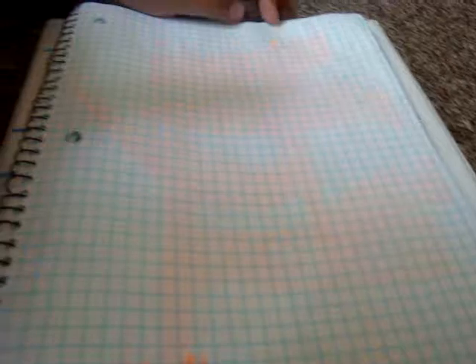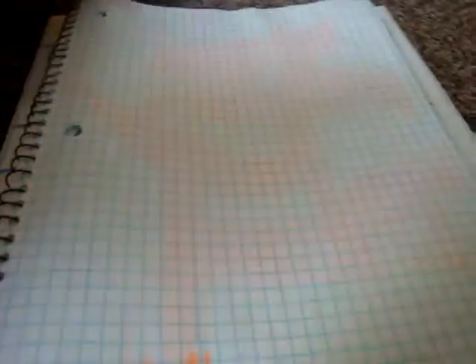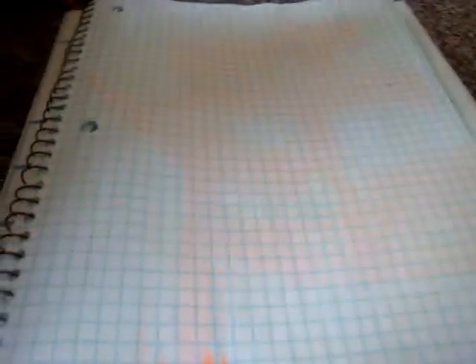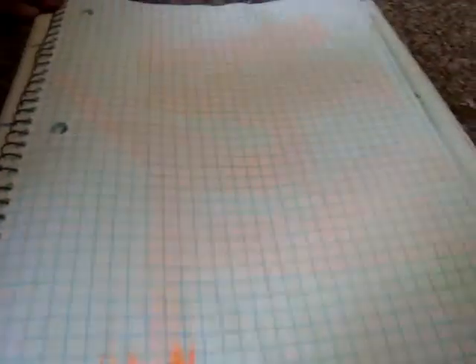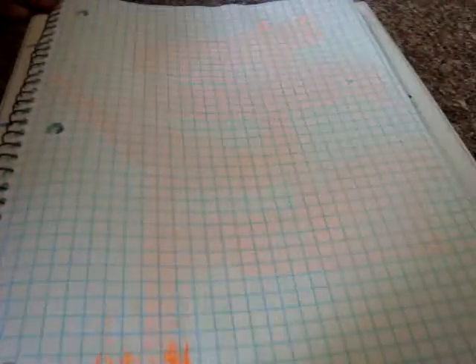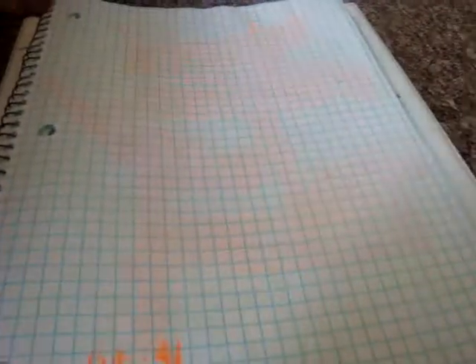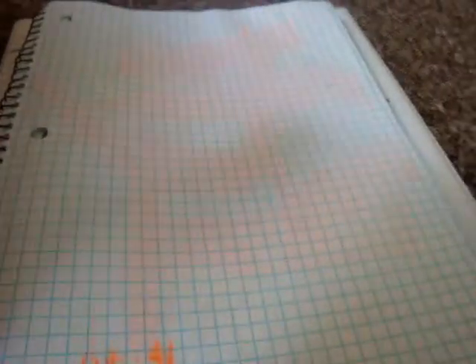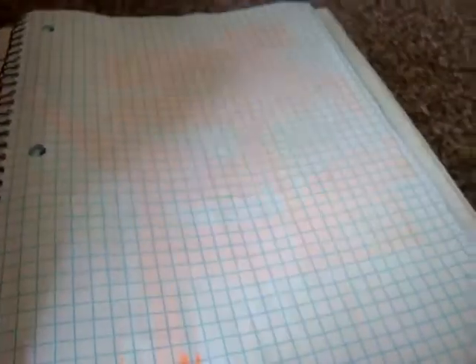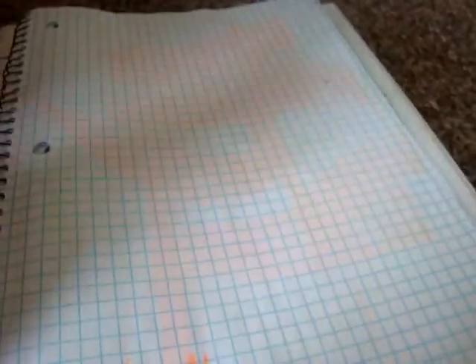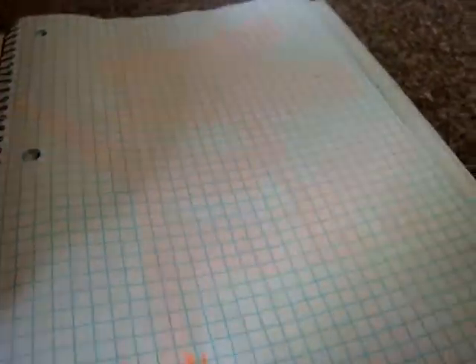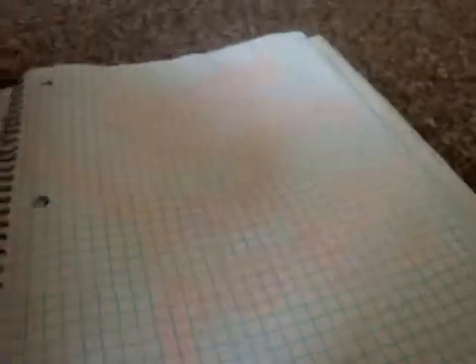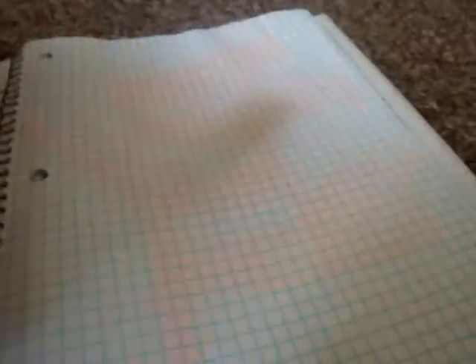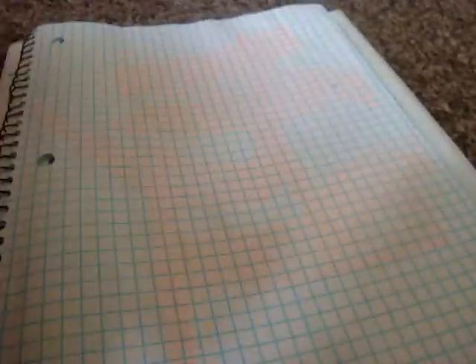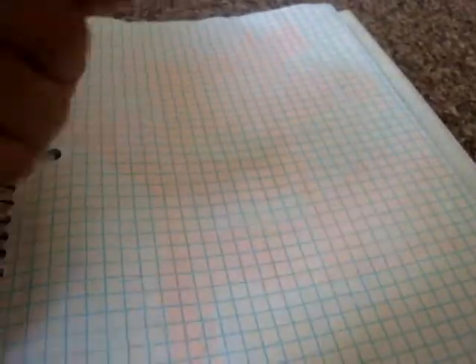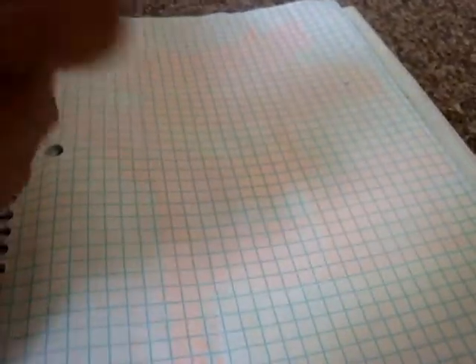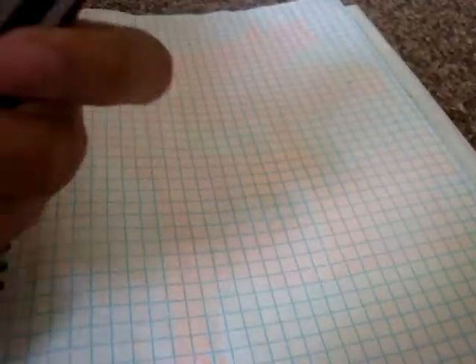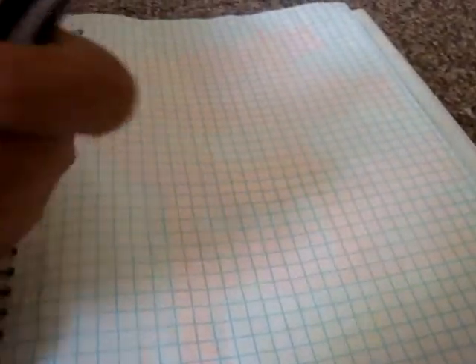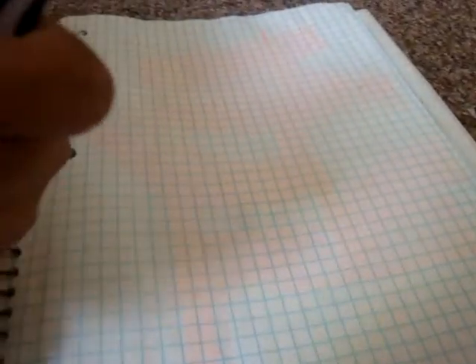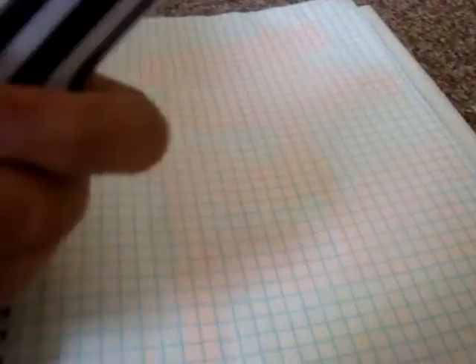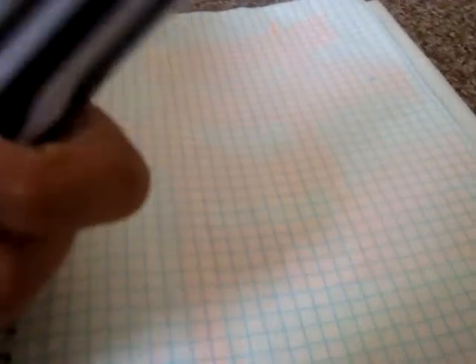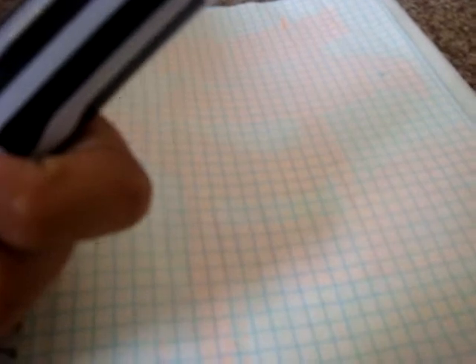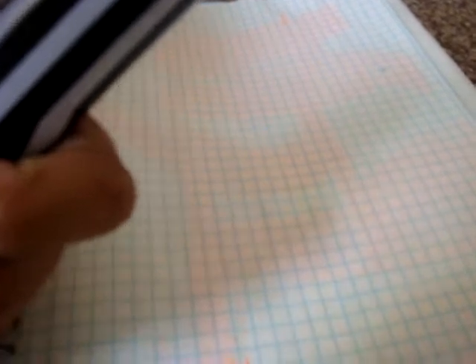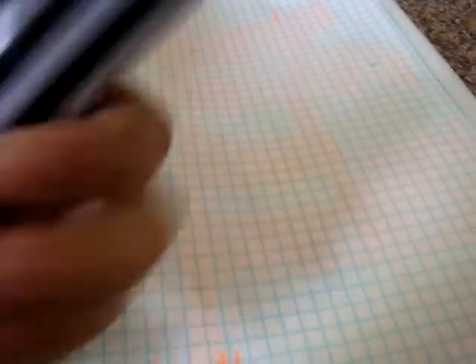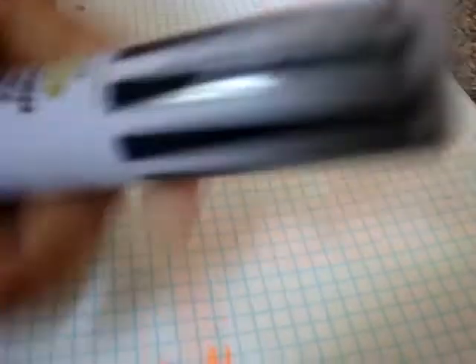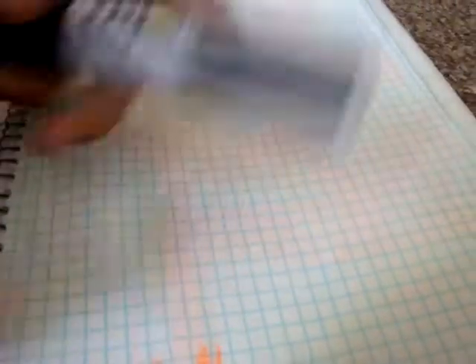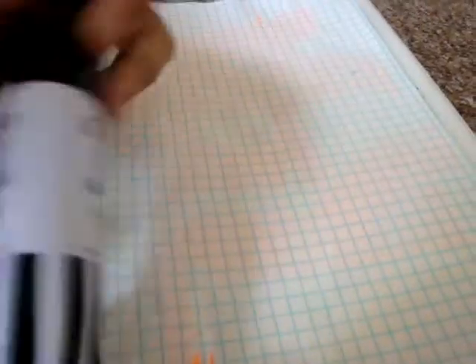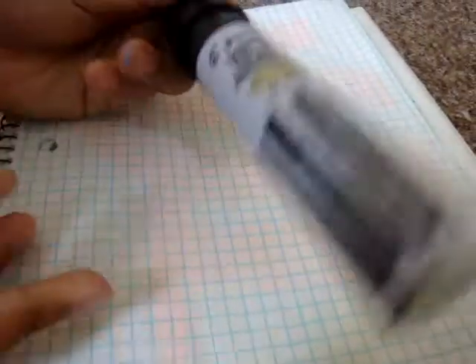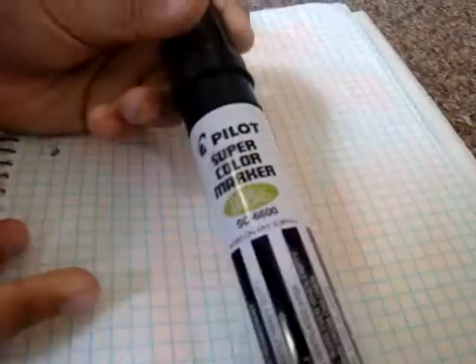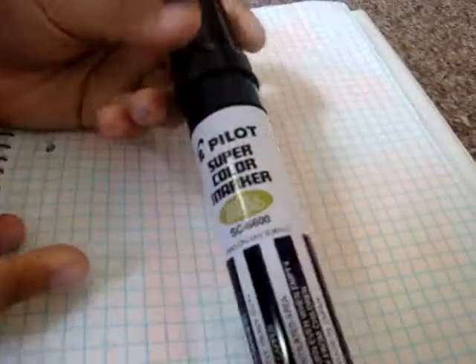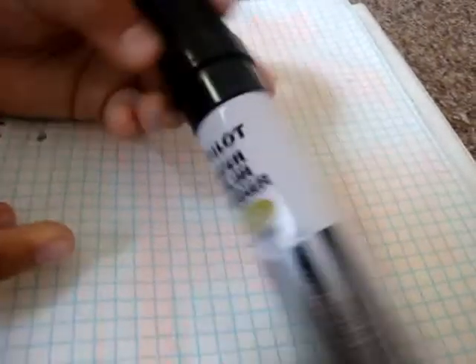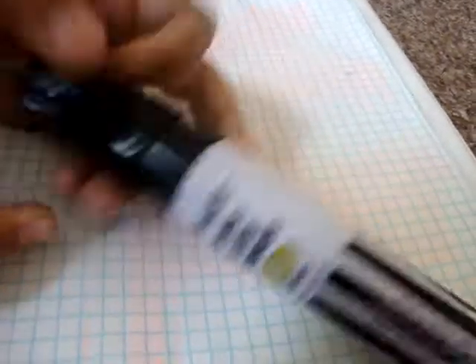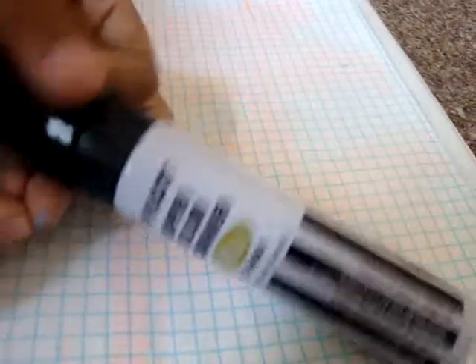Hey YouTube. I'm making a review video for the Pilot Jumbo Marker.